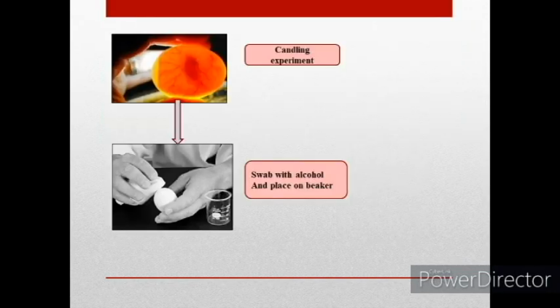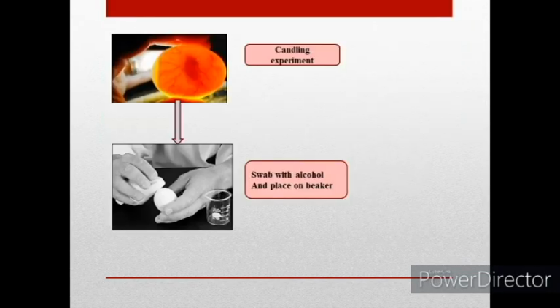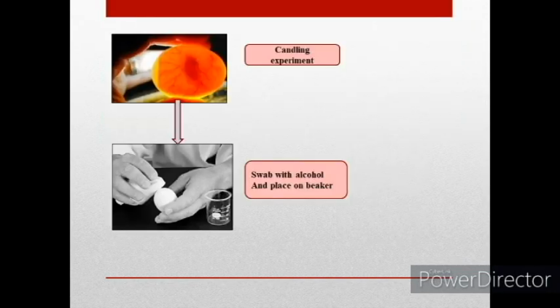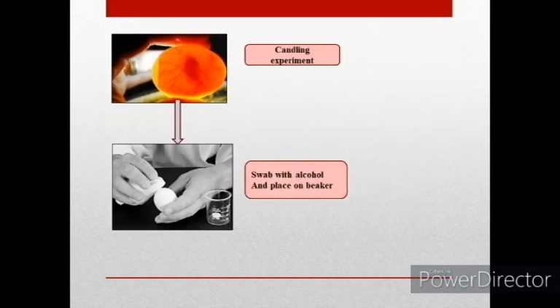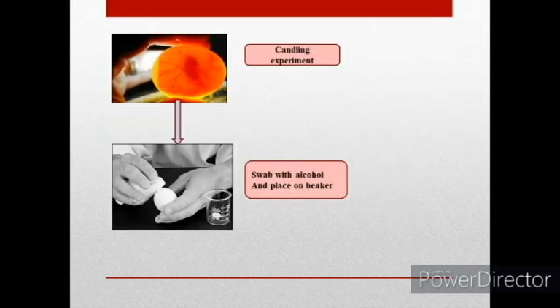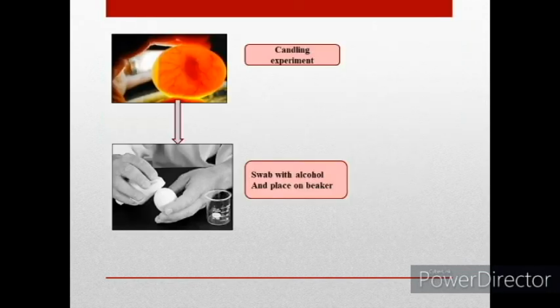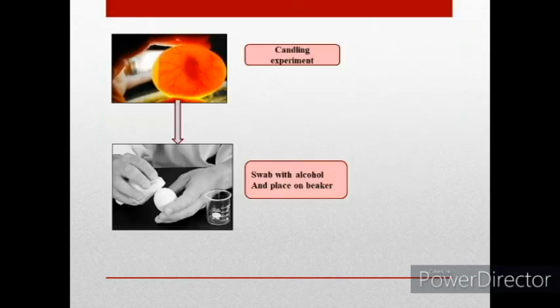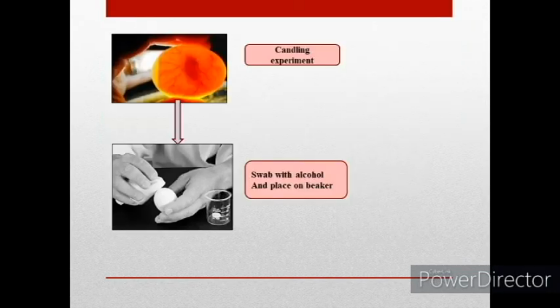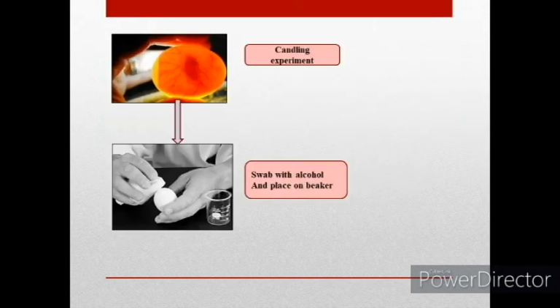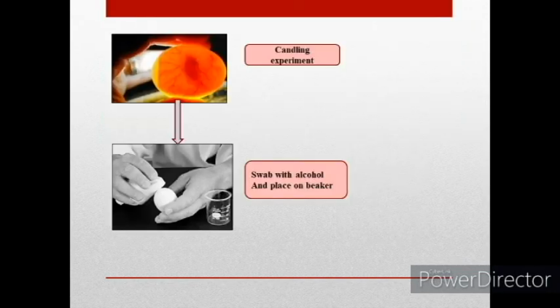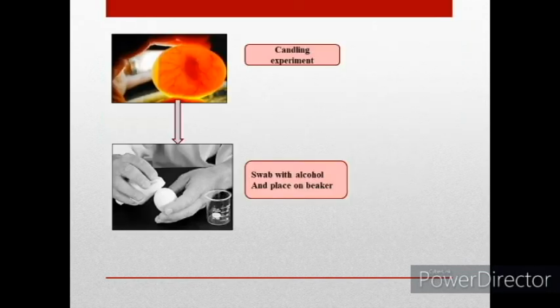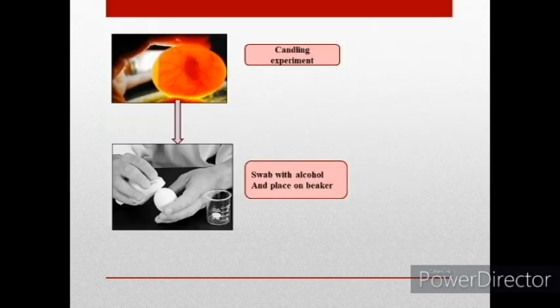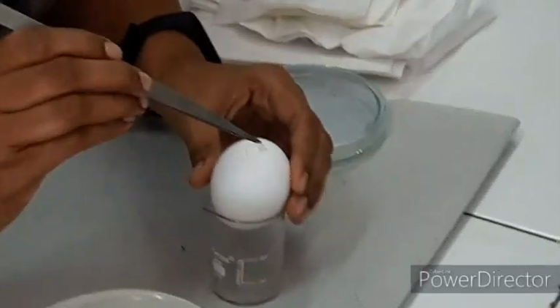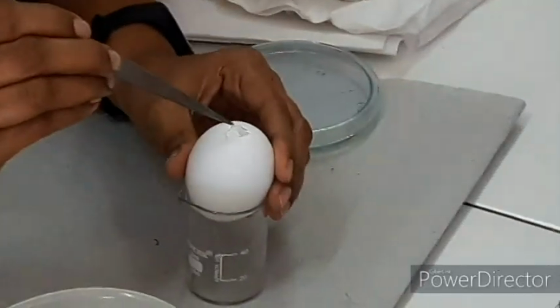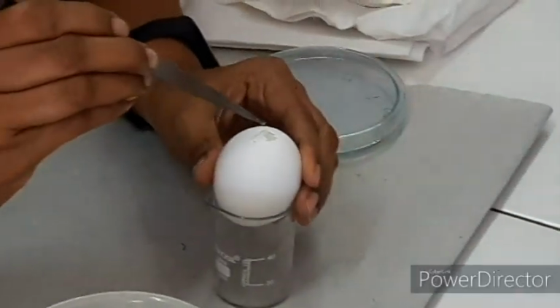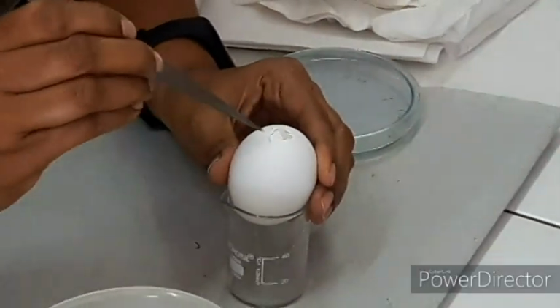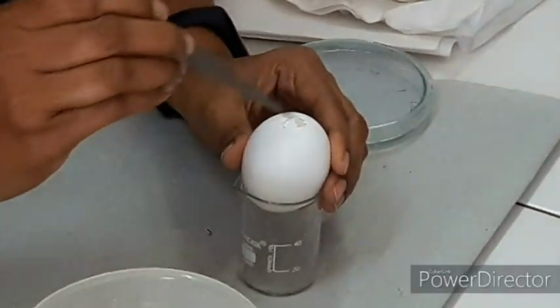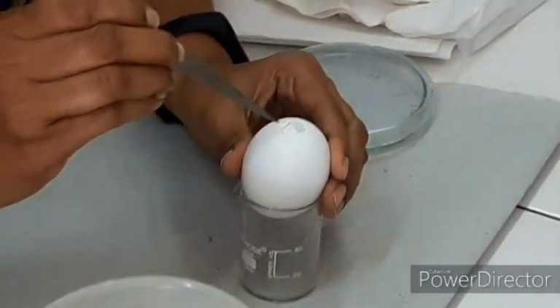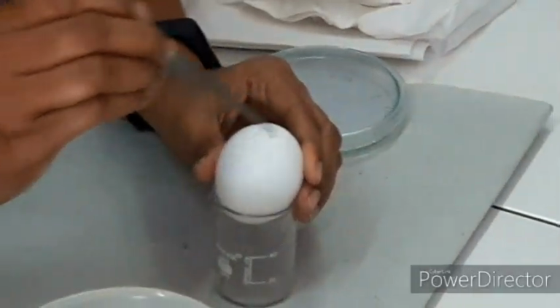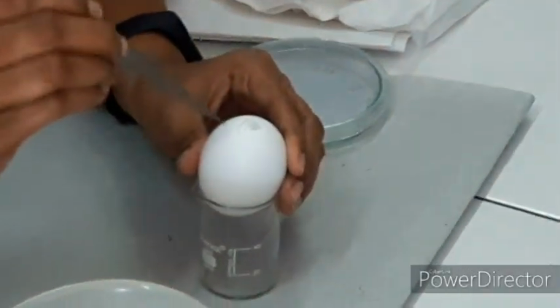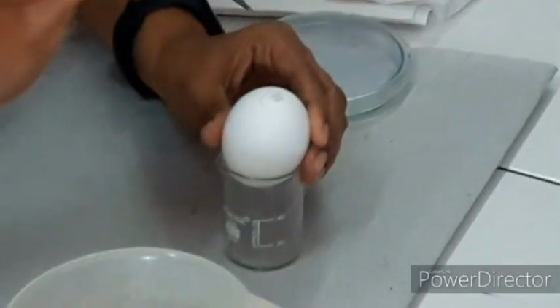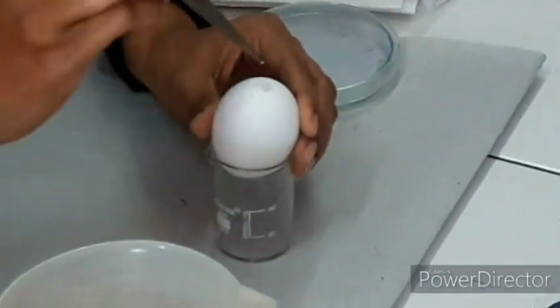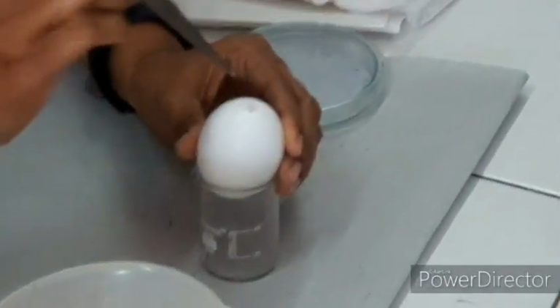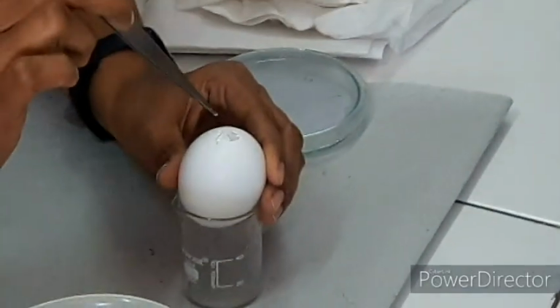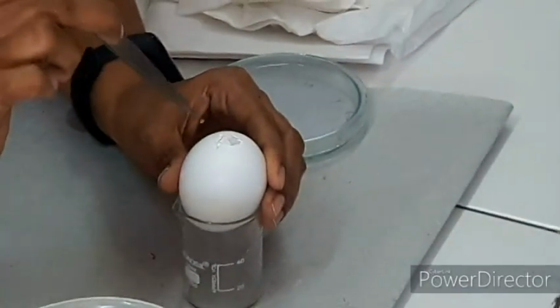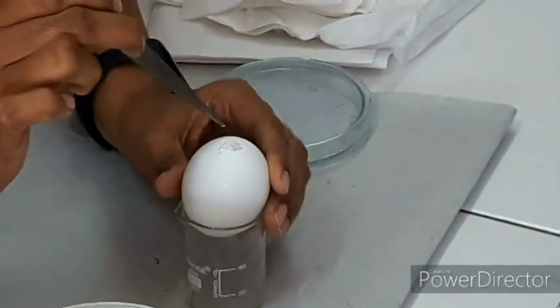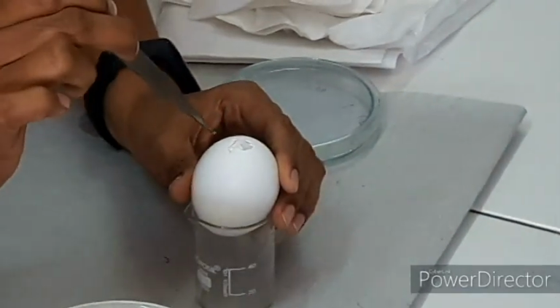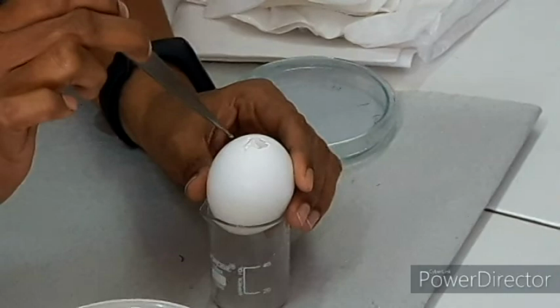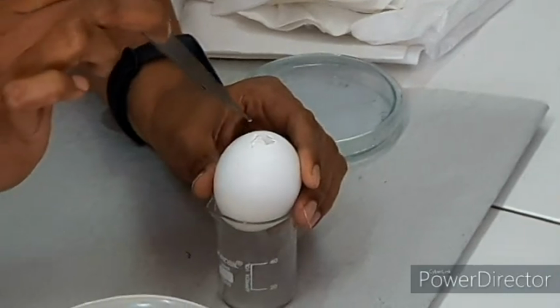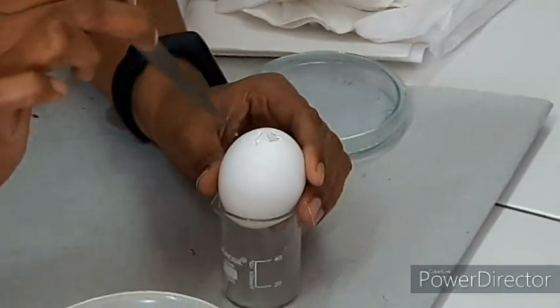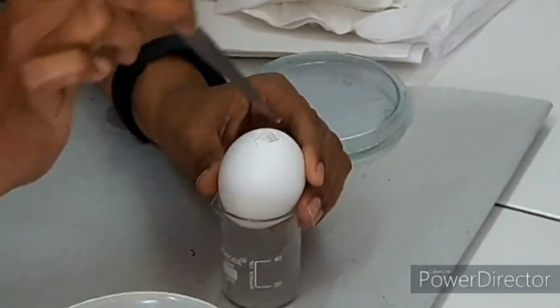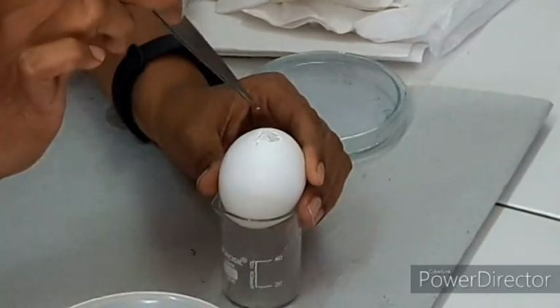The egg is candled and then swabbed with alcohol and placed on a beaker, with the blunt surface of the egg facing upward on the beaker.